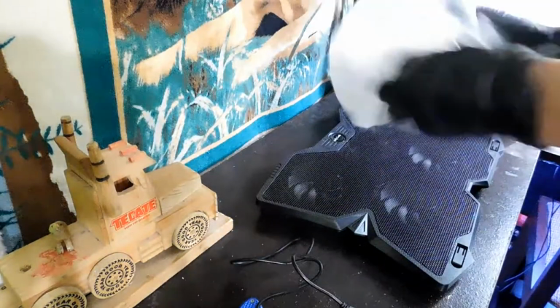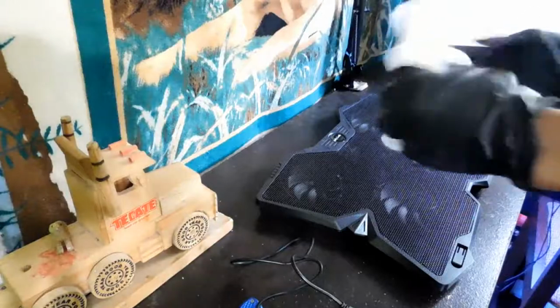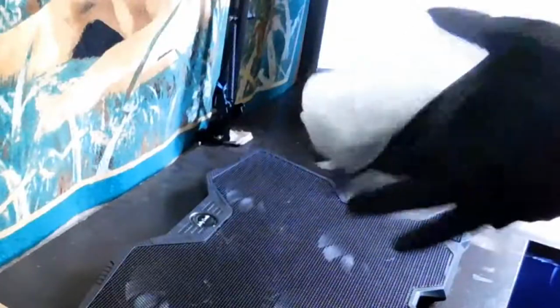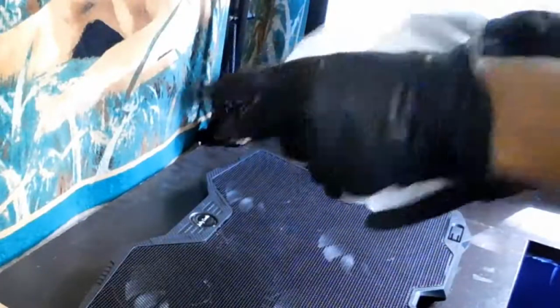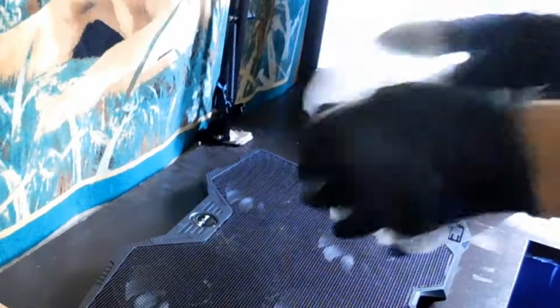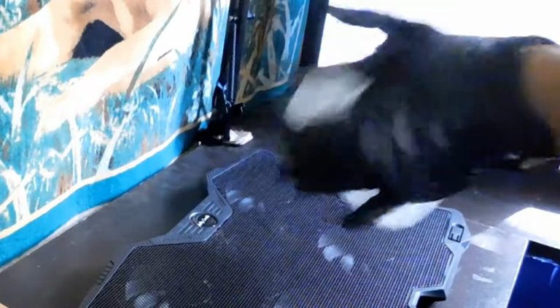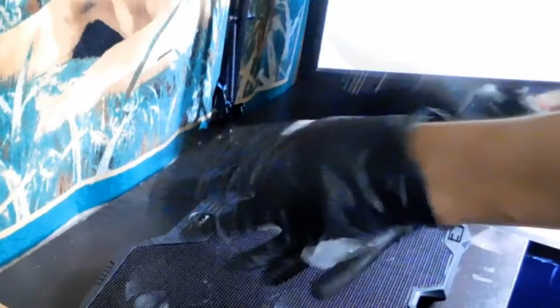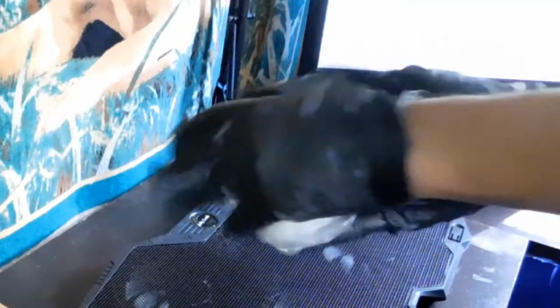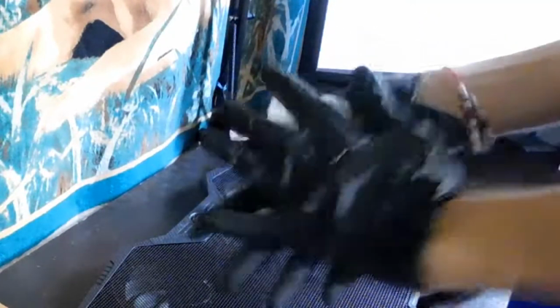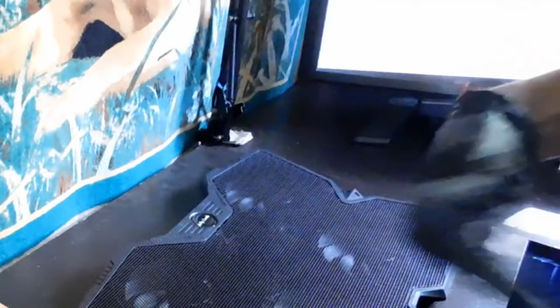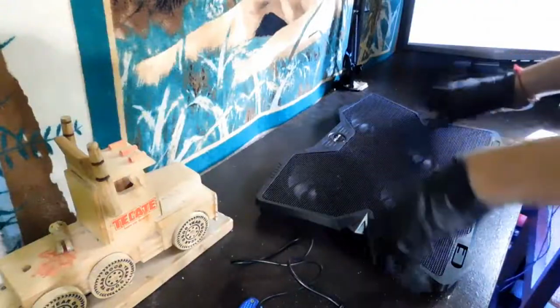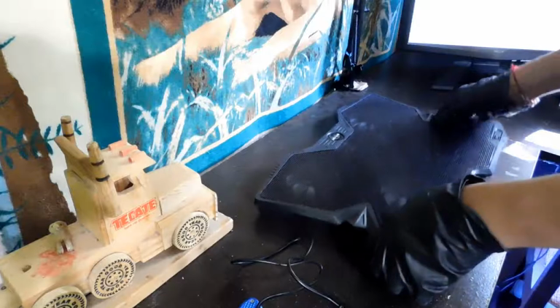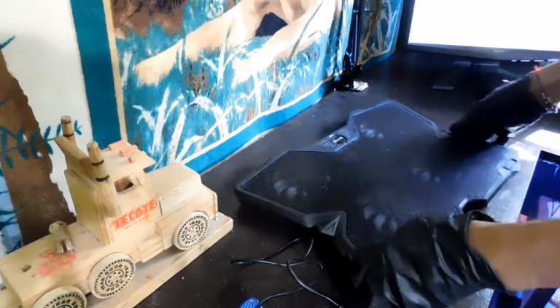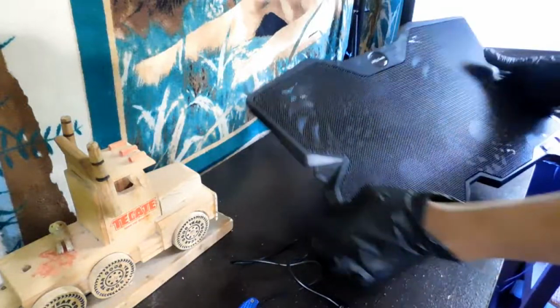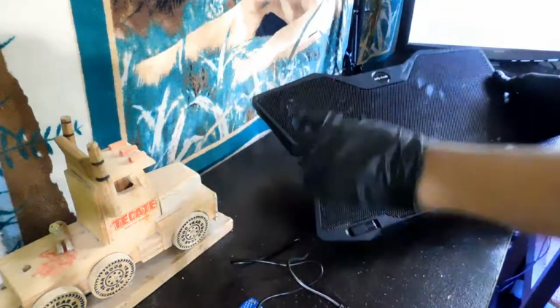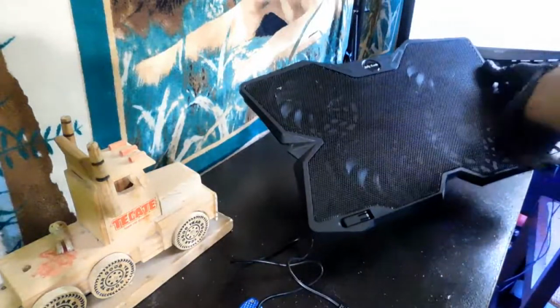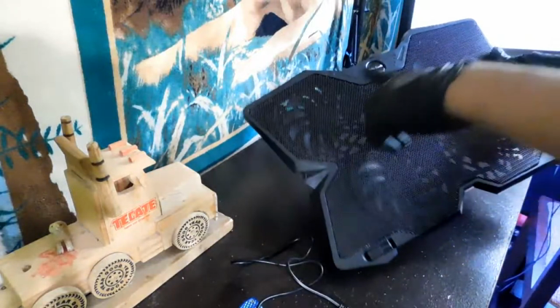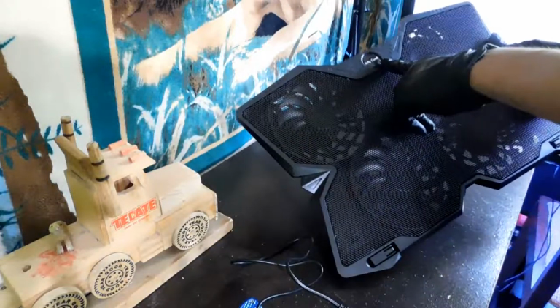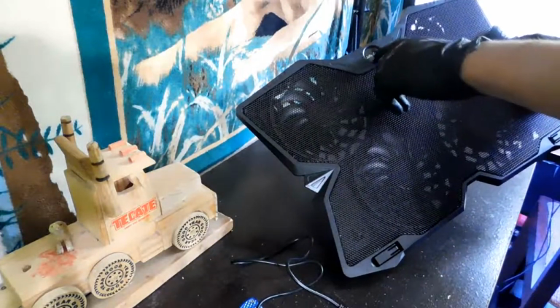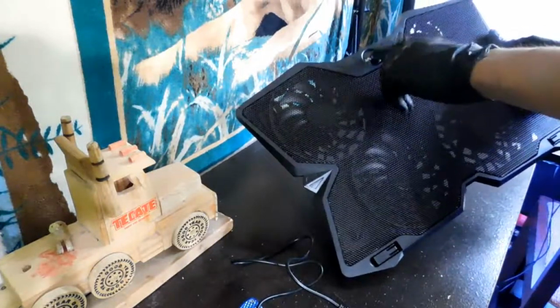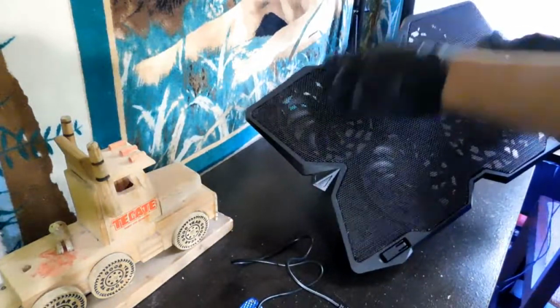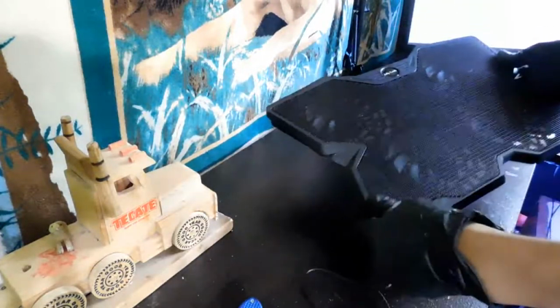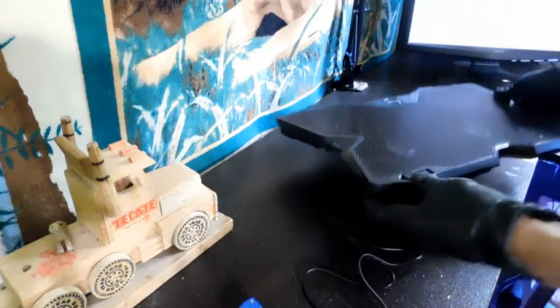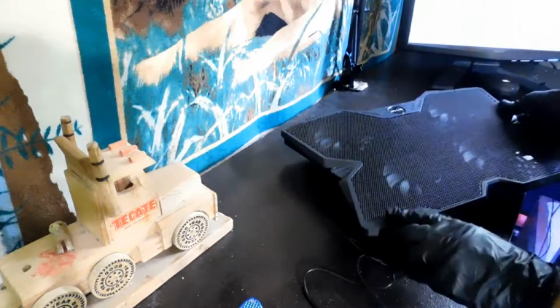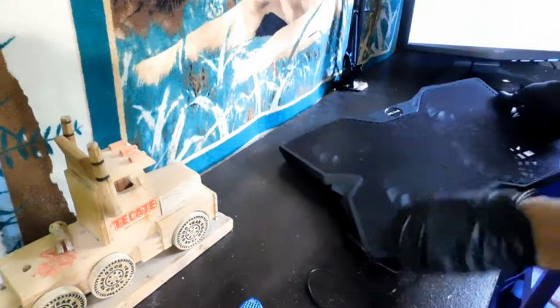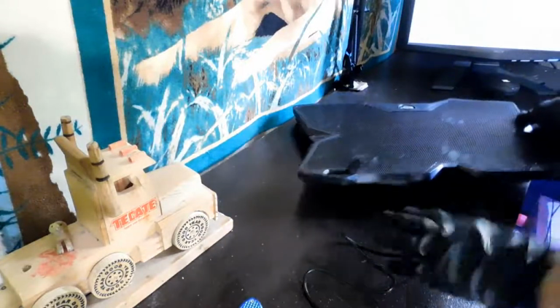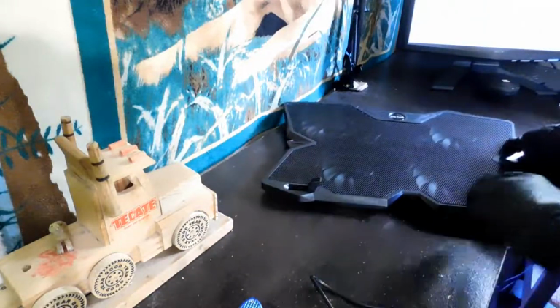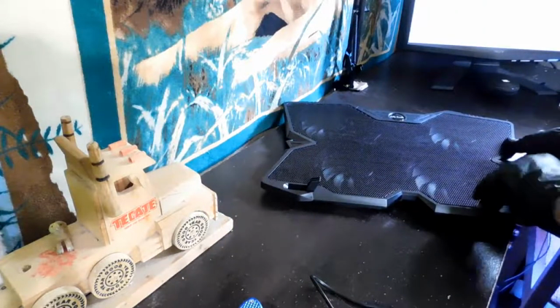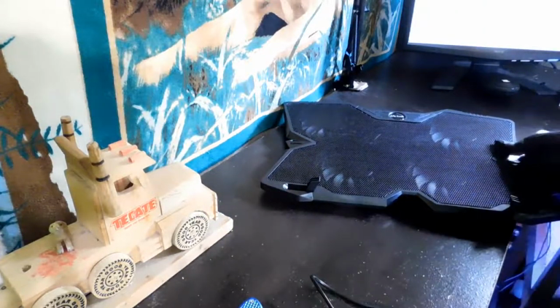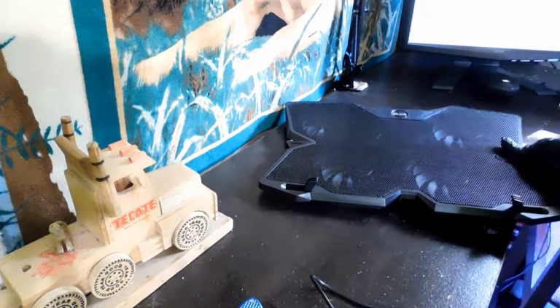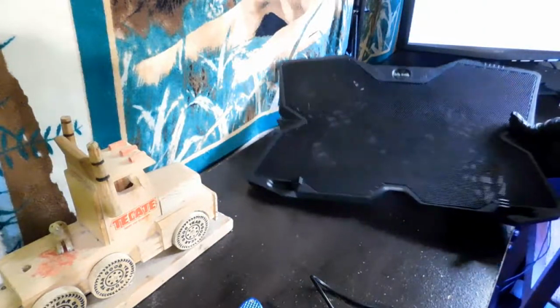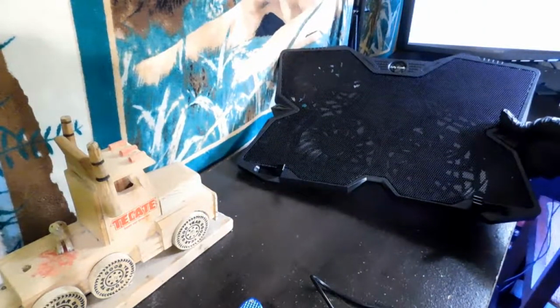Nice packaging. It has four fans. It says Jelly Comb right there. And it has some things here for you to use to hold your laptop from falling over.